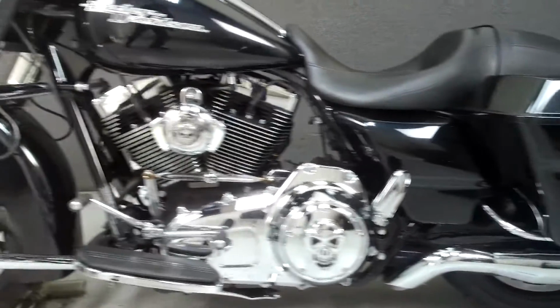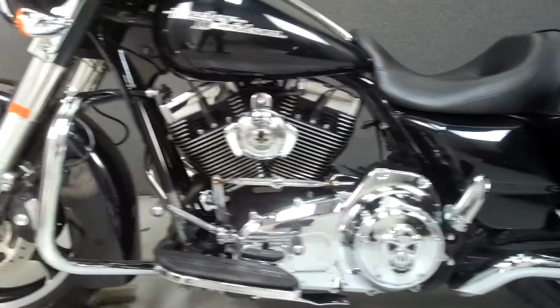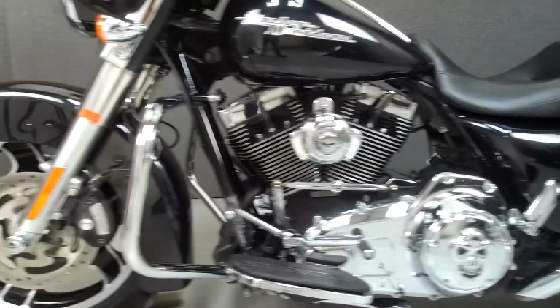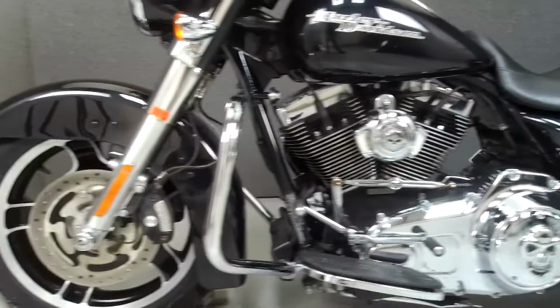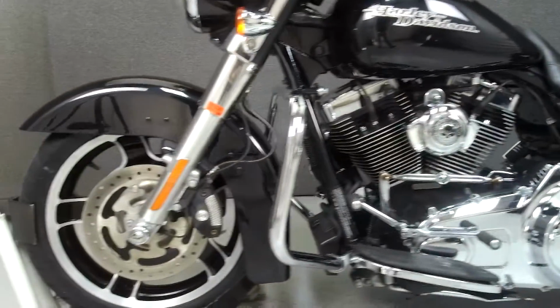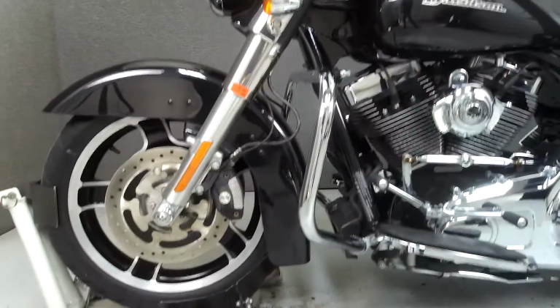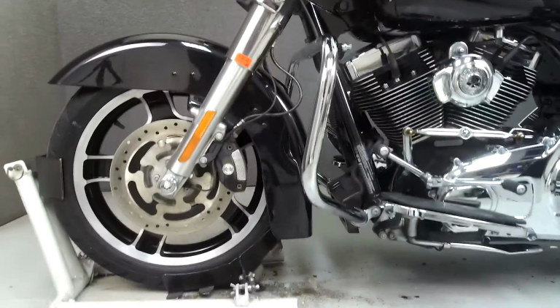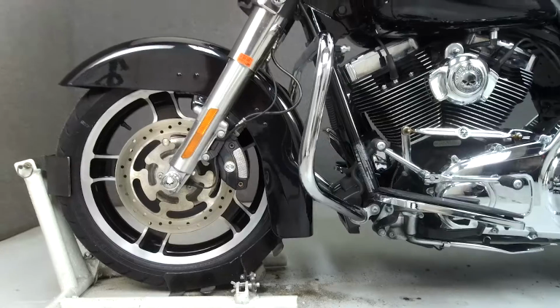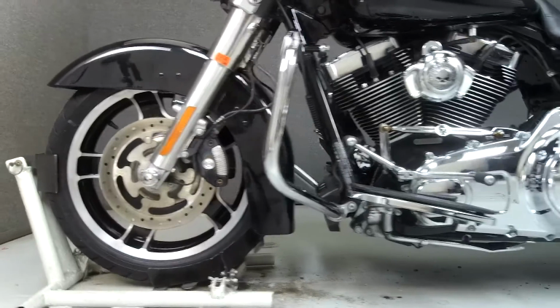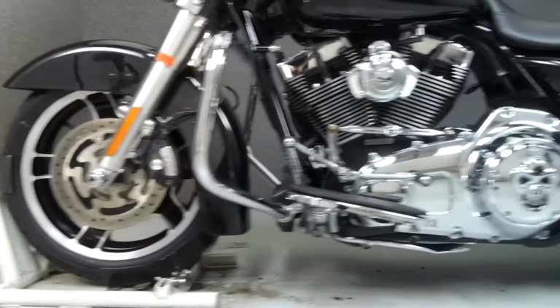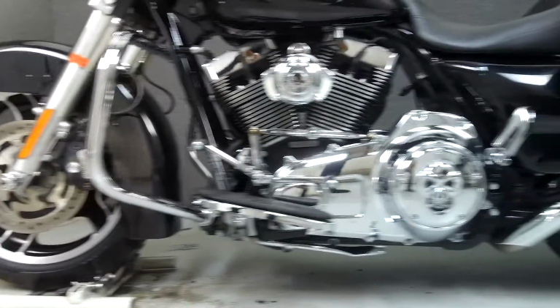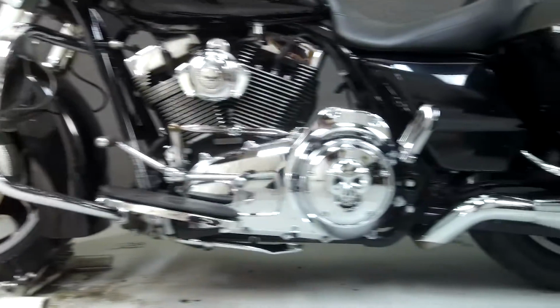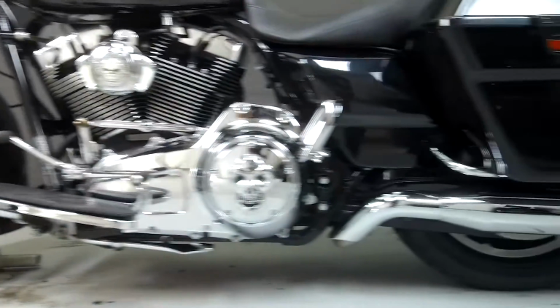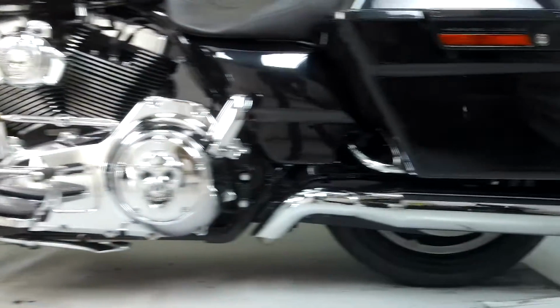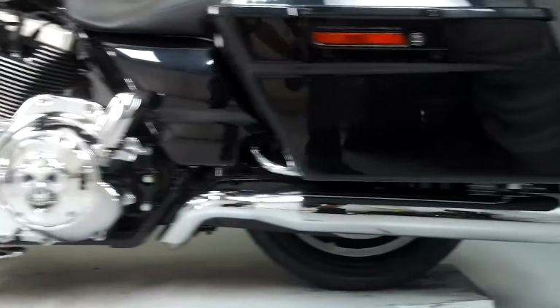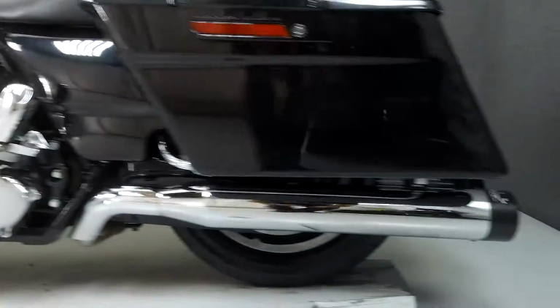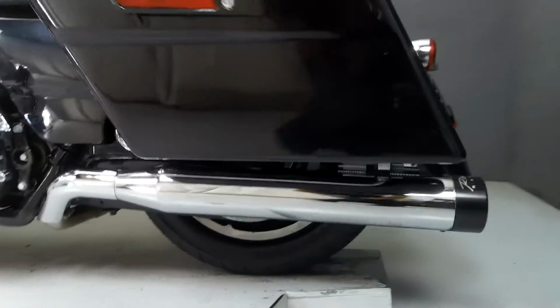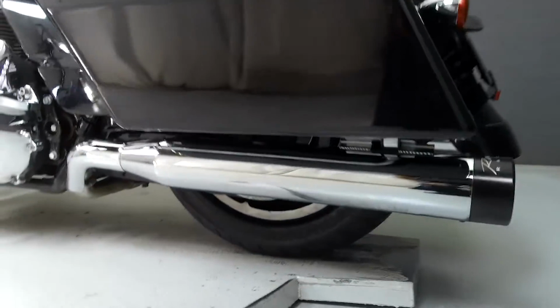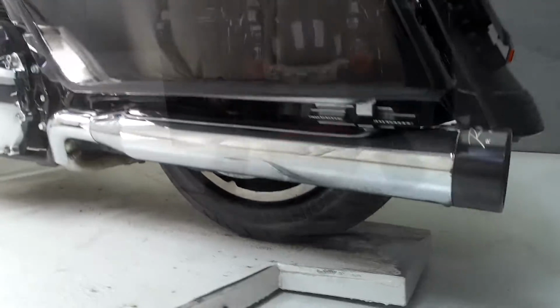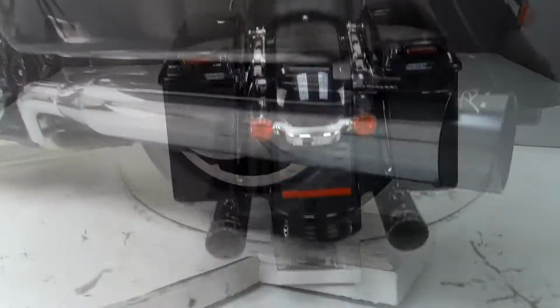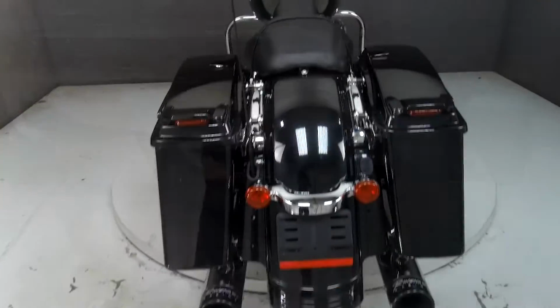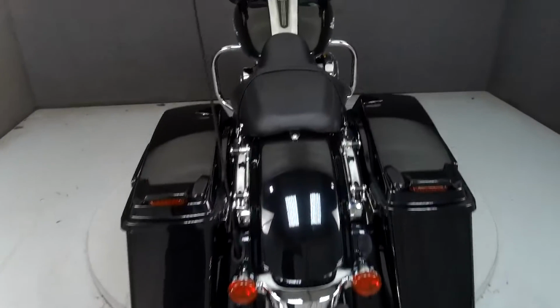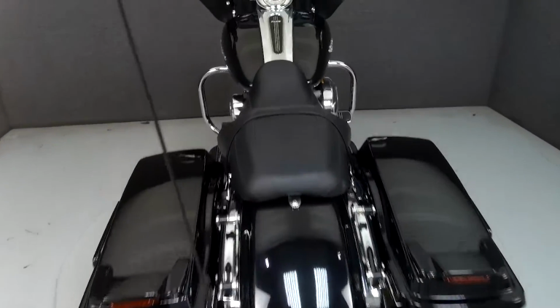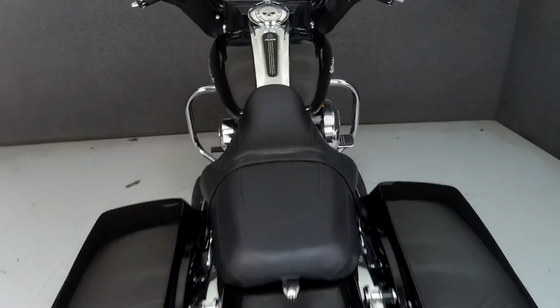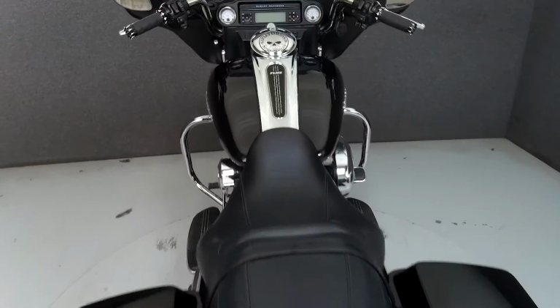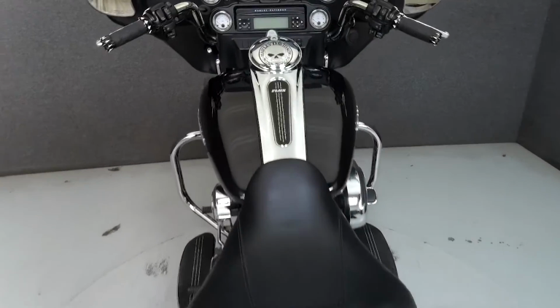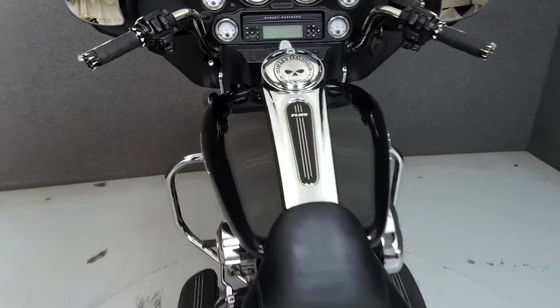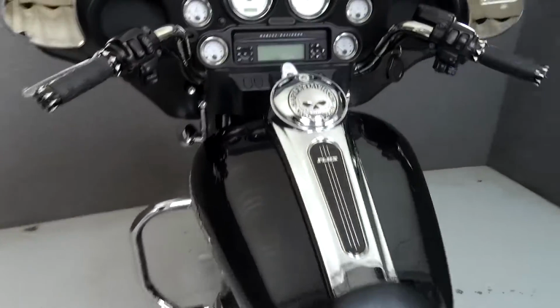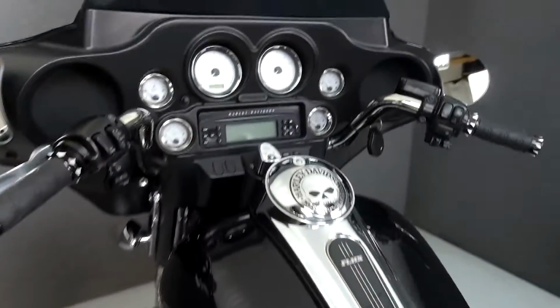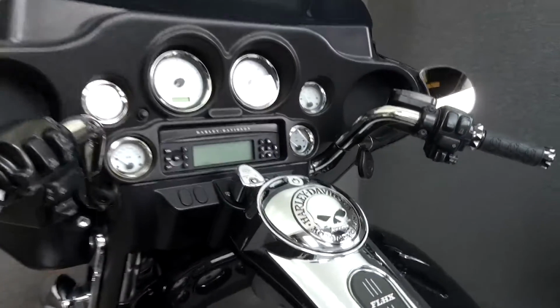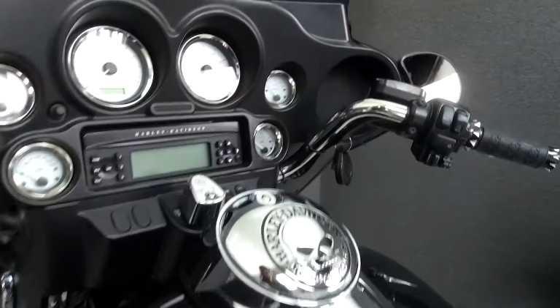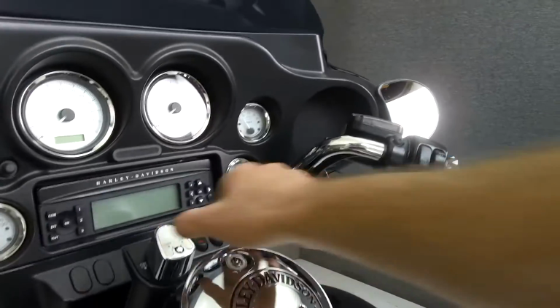It has been upgraded with Reinhardt slip-on mufflers, Vance and Hines headpipes, an open-air intake, horn cover, front axle caps, derby cover, saddlebag load spoilers, quick-detach backrest hardware, aftermarket grips, shift rod, and a fuel door.